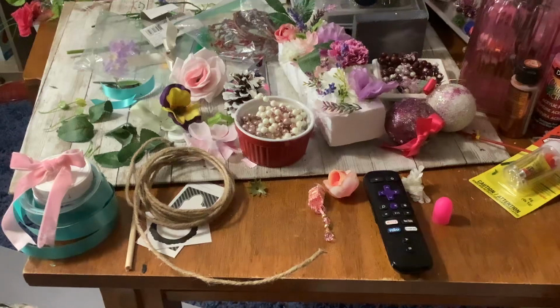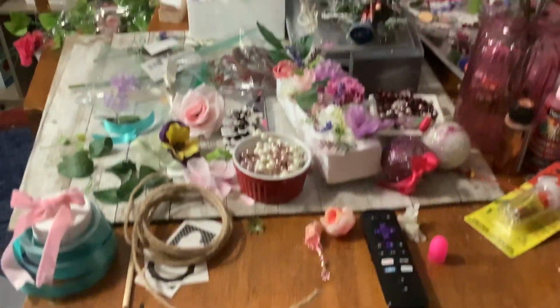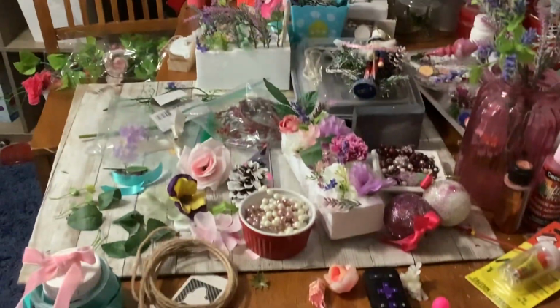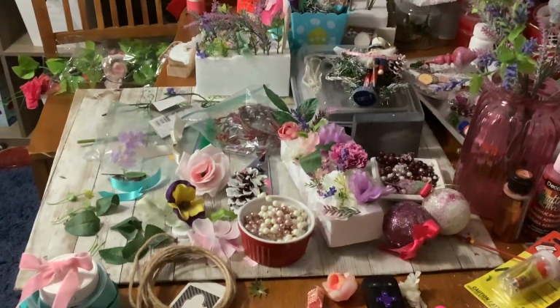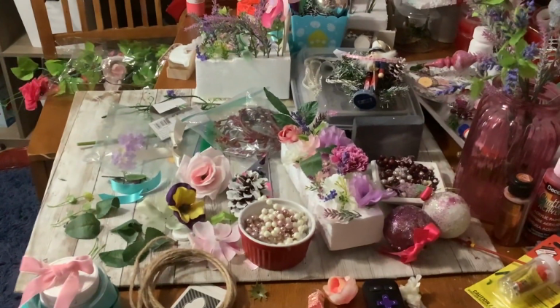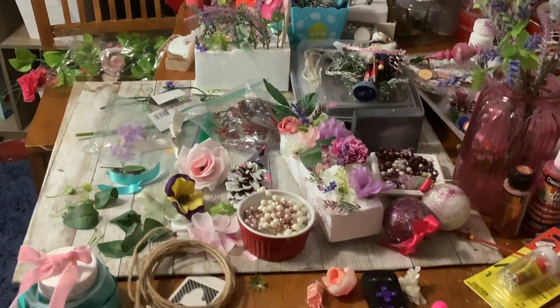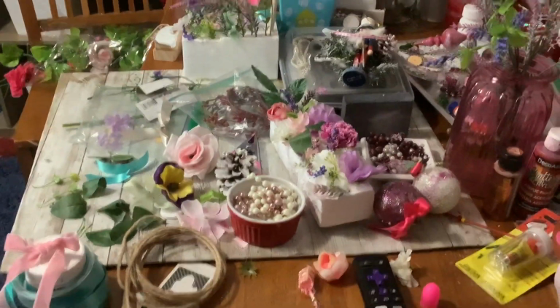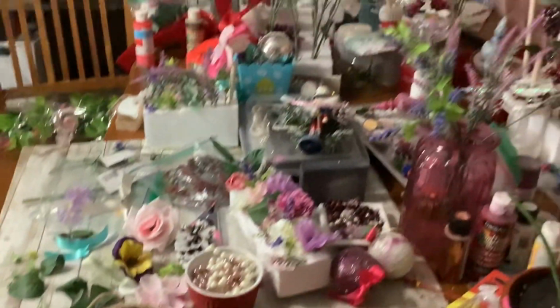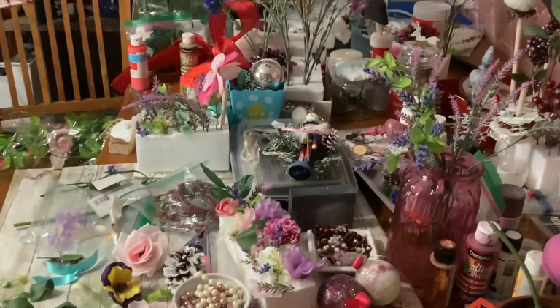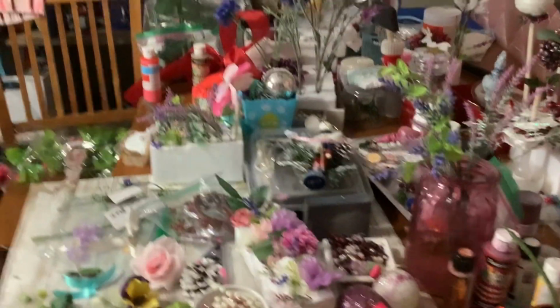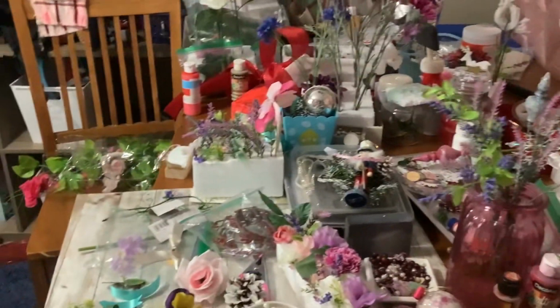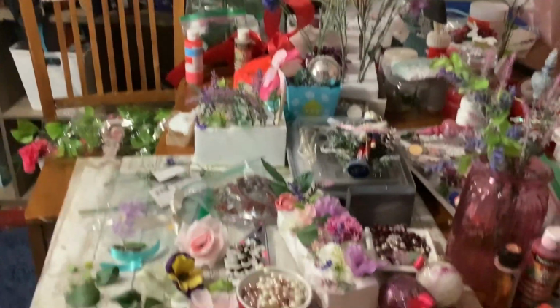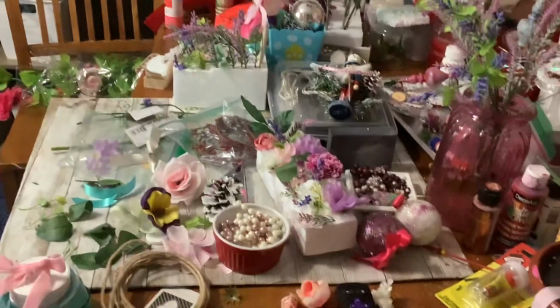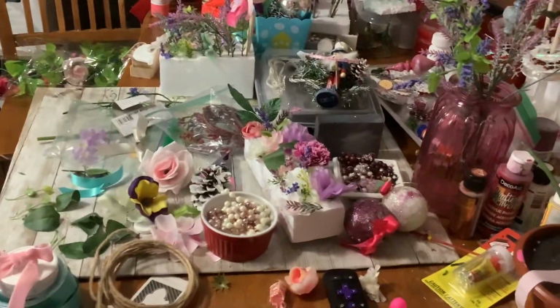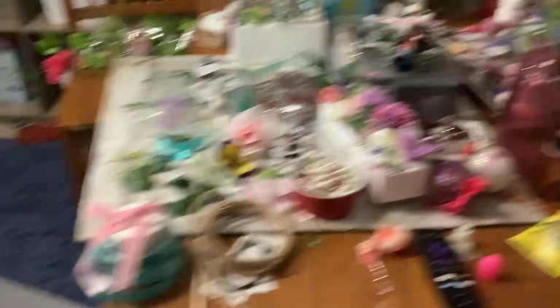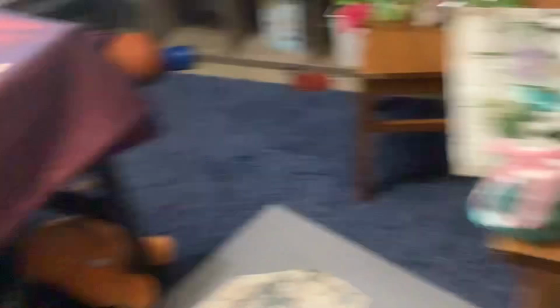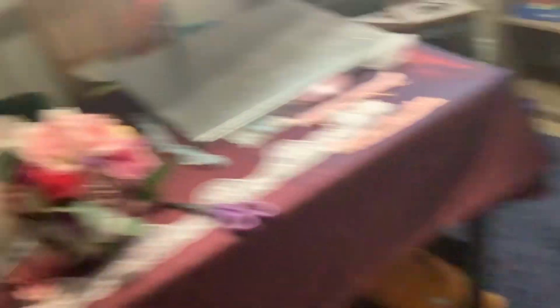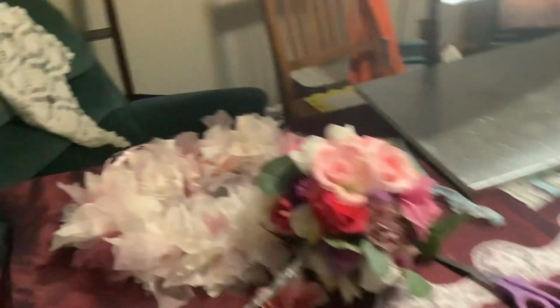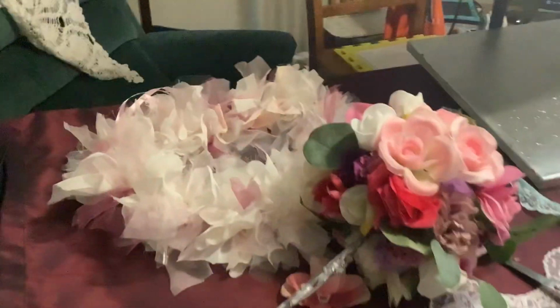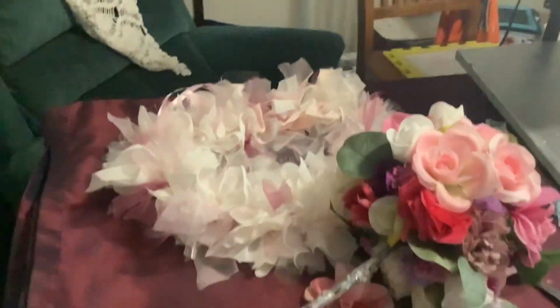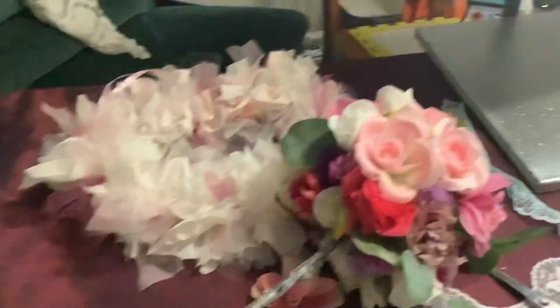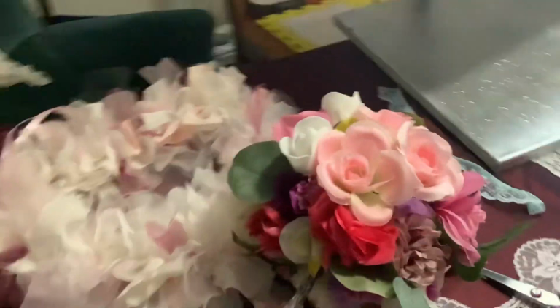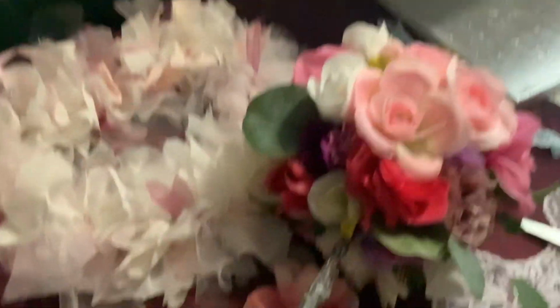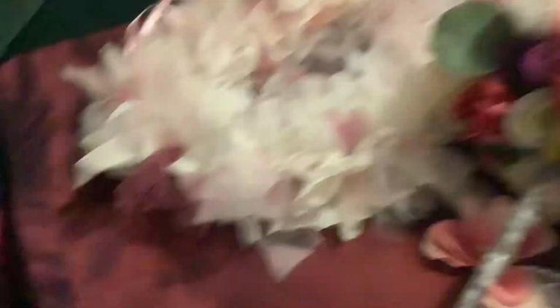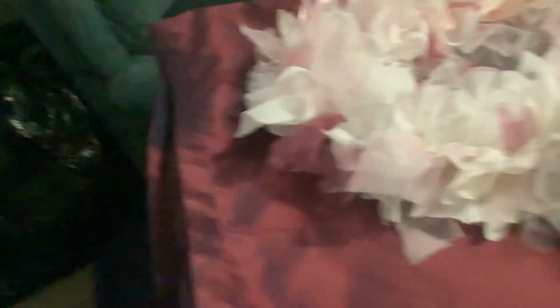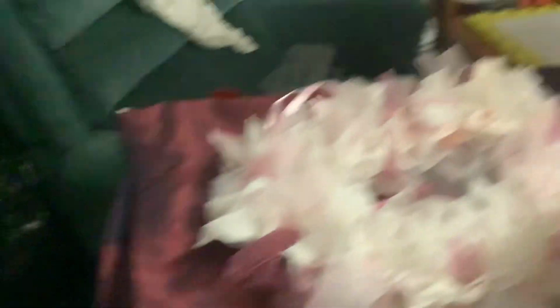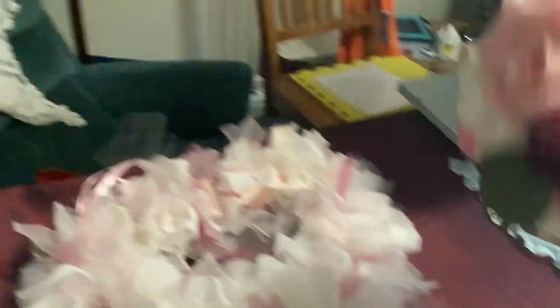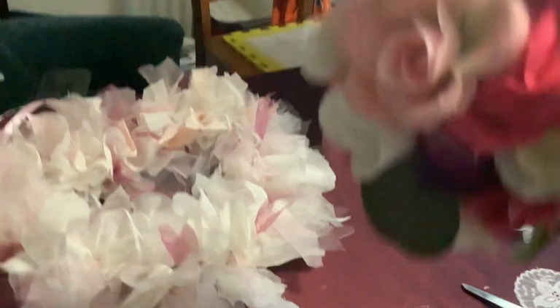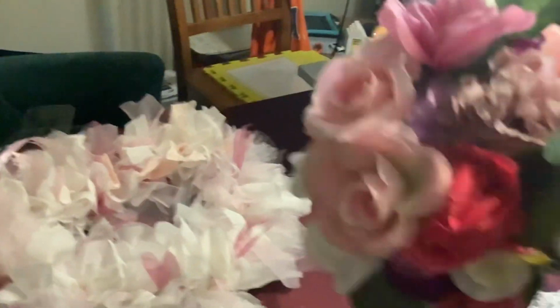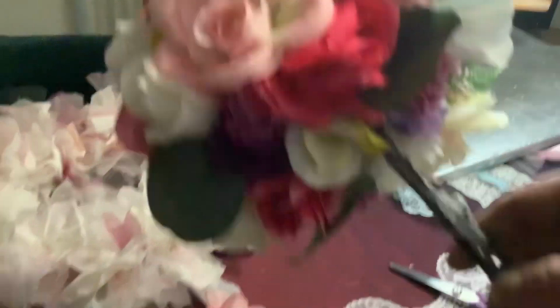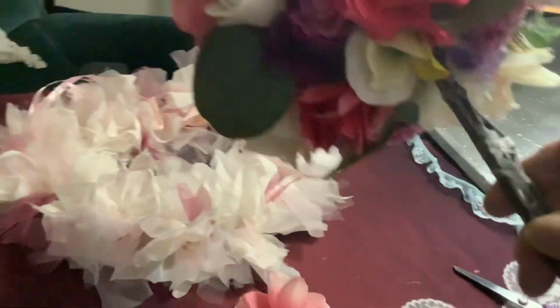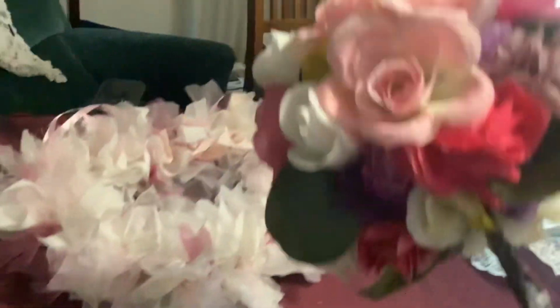Put your spices right on top of the drawer — it's that easy. It looks so nice, and I know not everybody has this many spices, but you can always make smaller rows or just do one row. It's completely up to you.